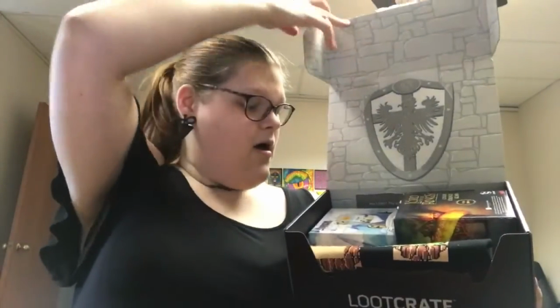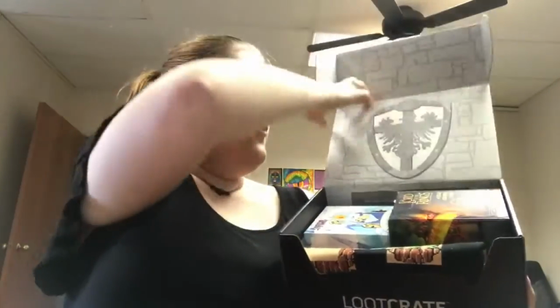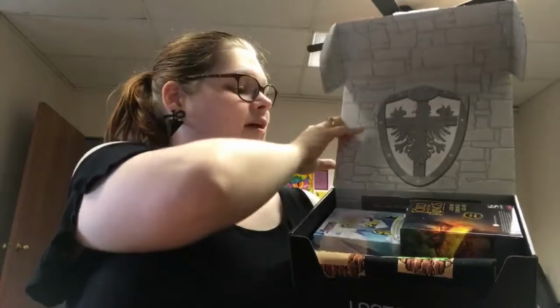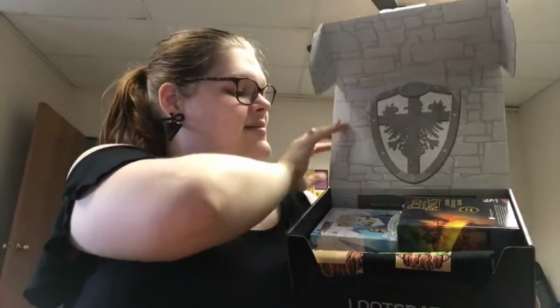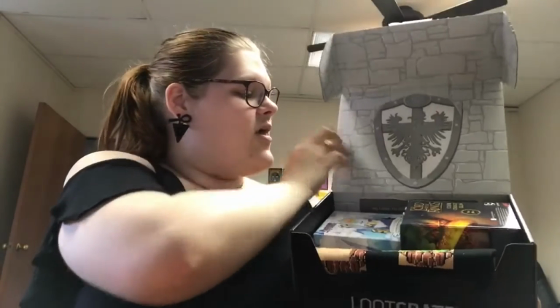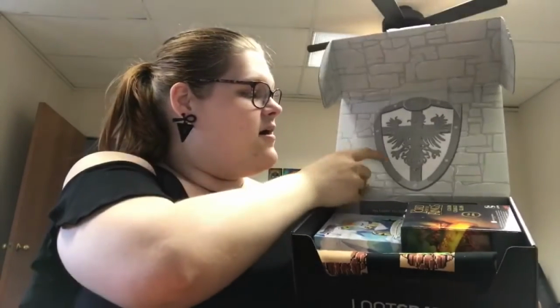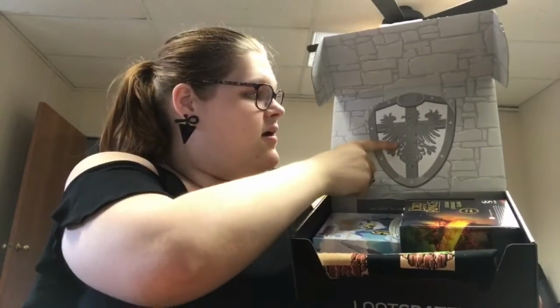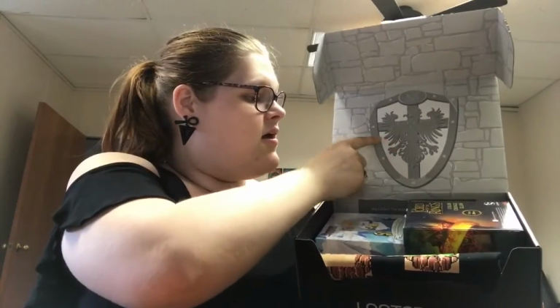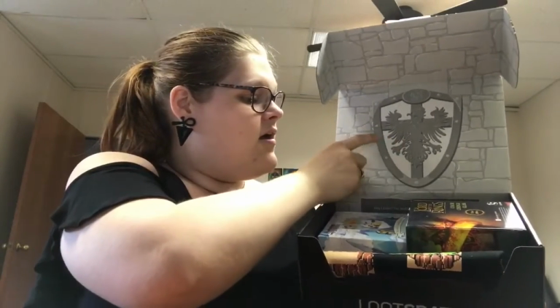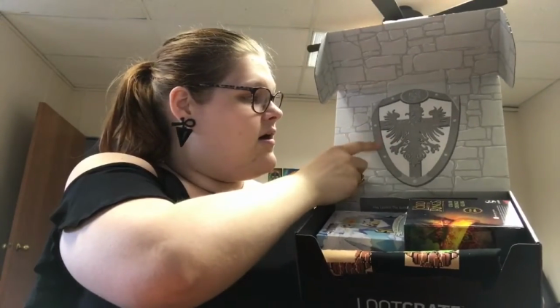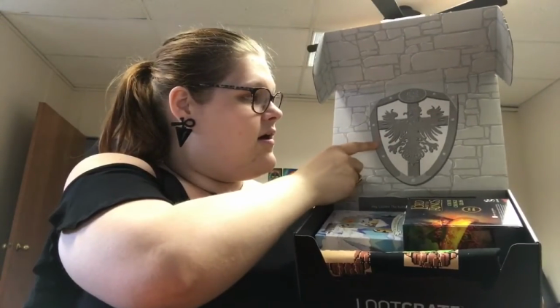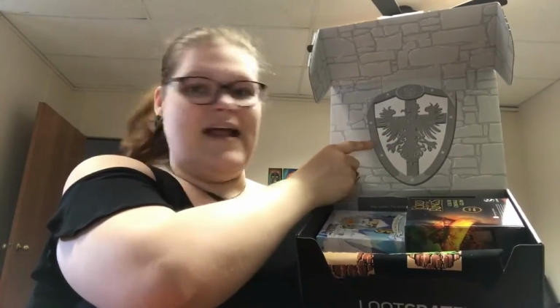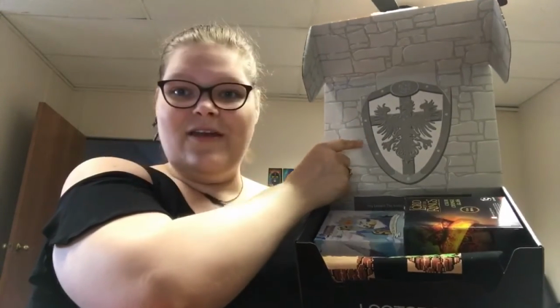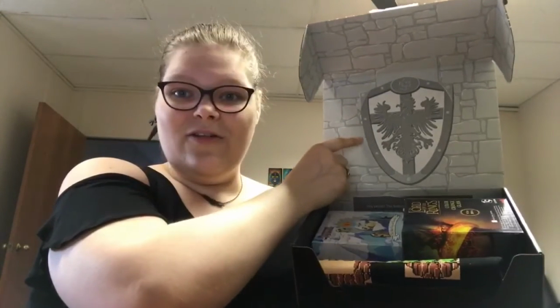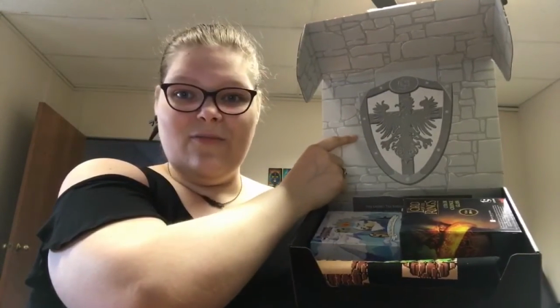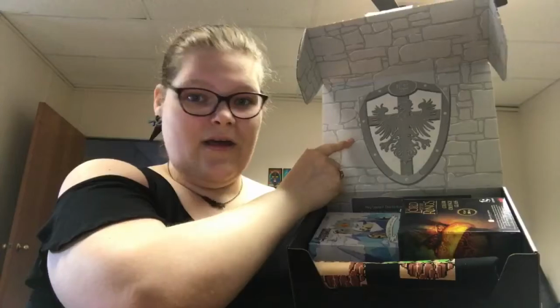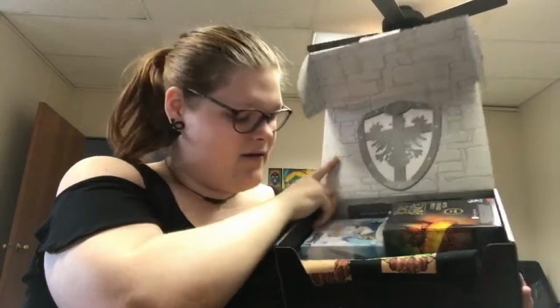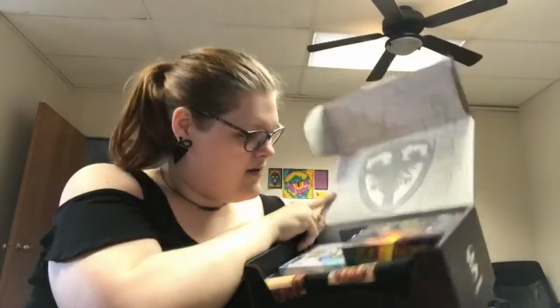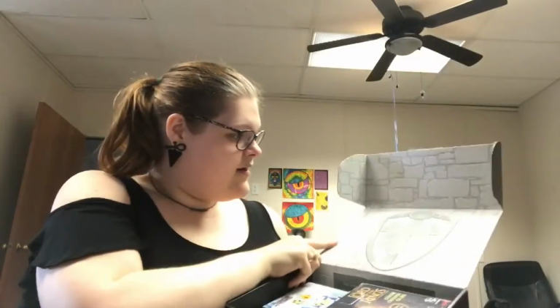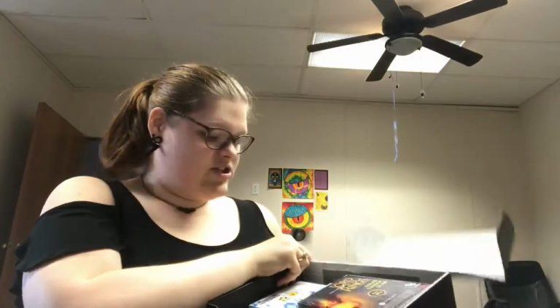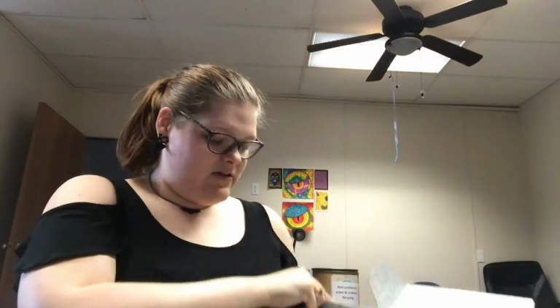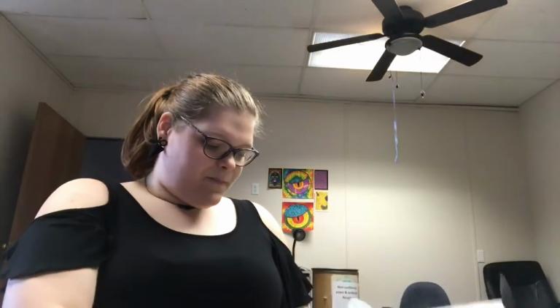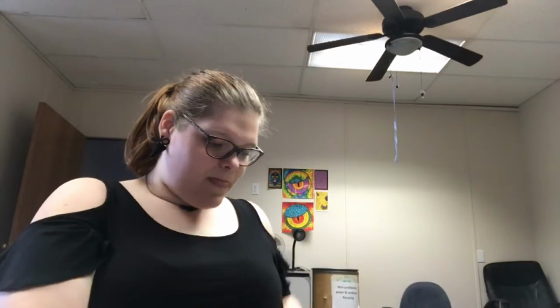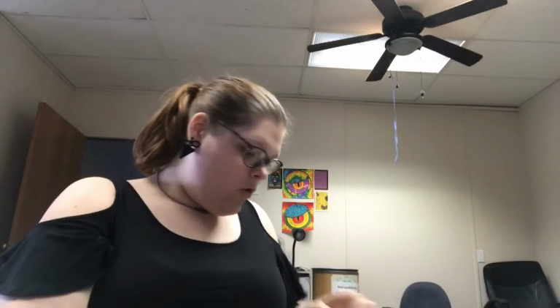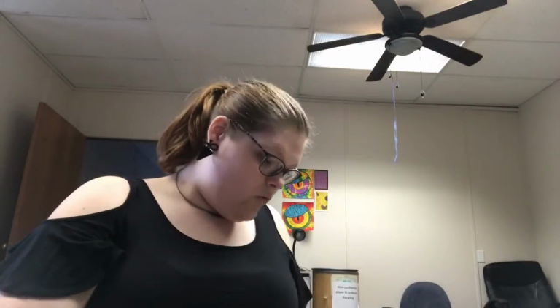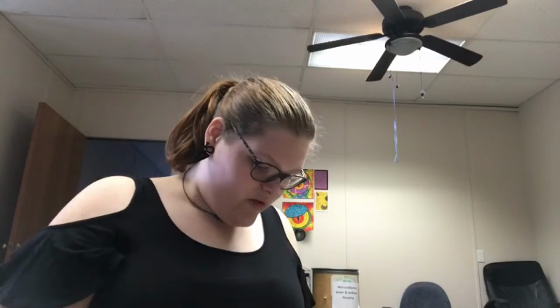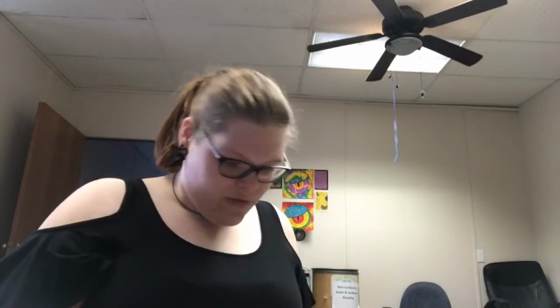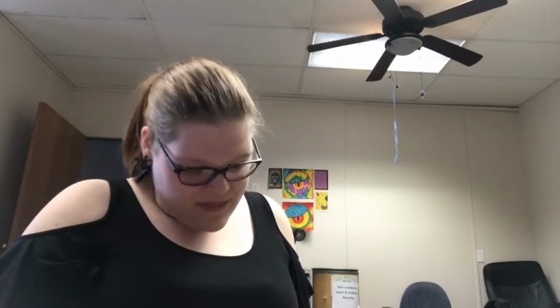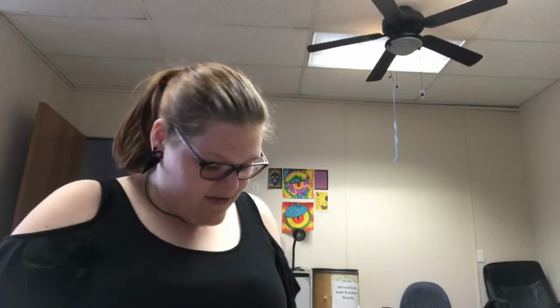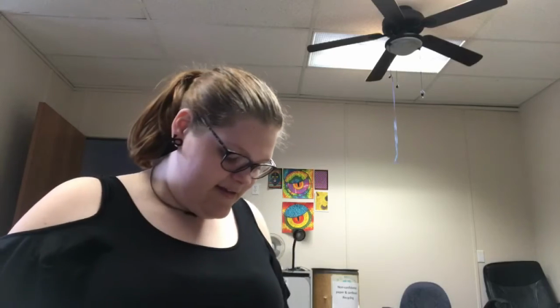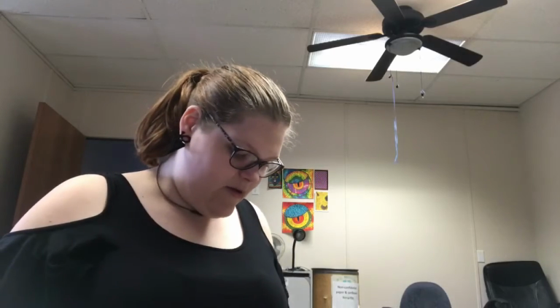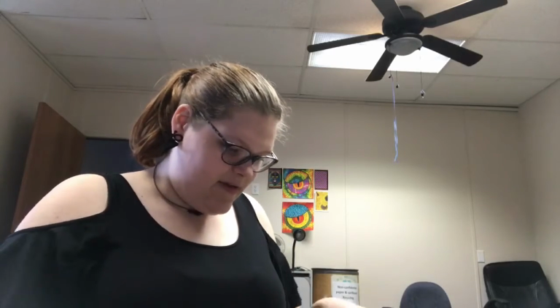Oh wow, look at this — that's really cute, a little symbol there, like a shield. Ooh, there's at least three things in here it would seem.